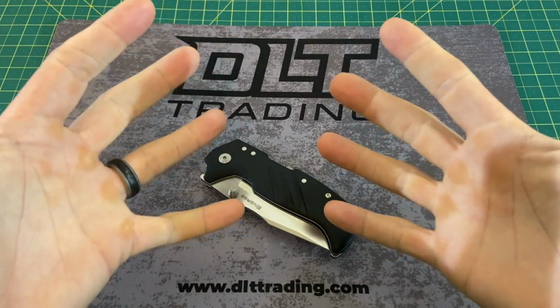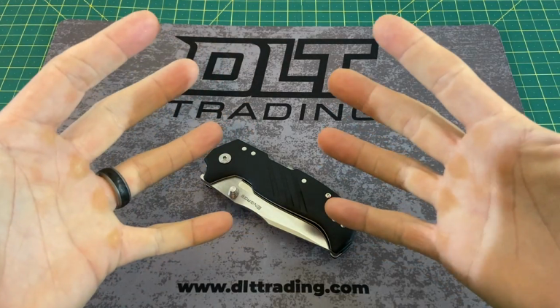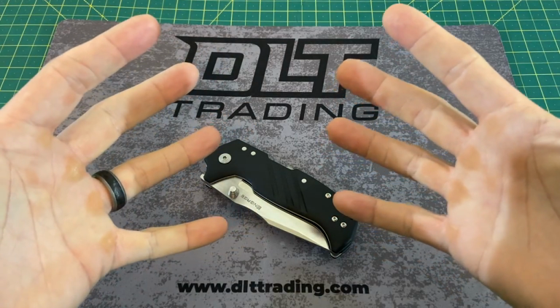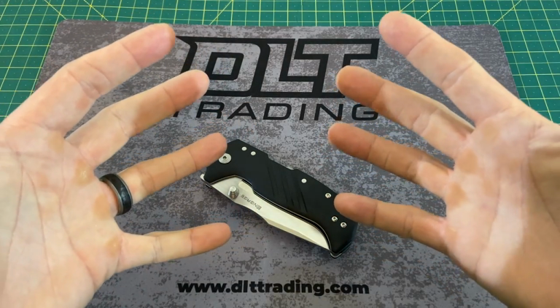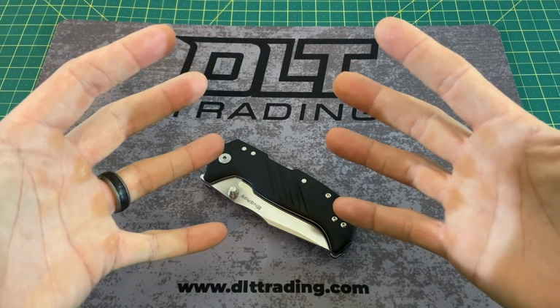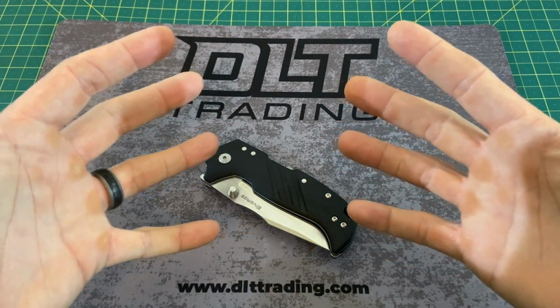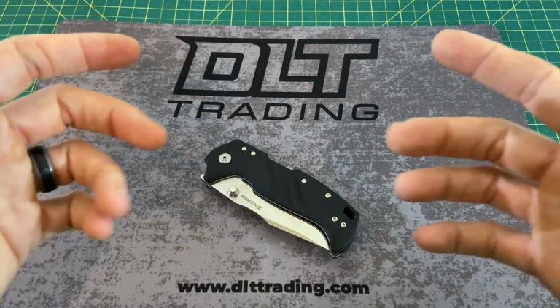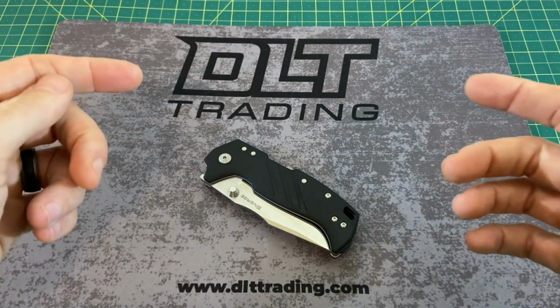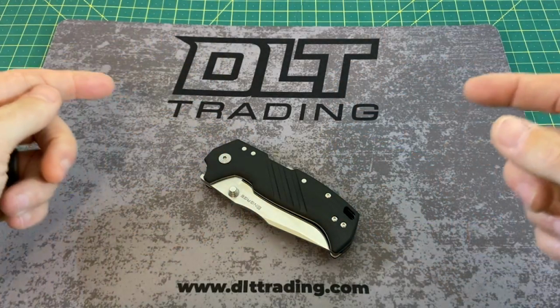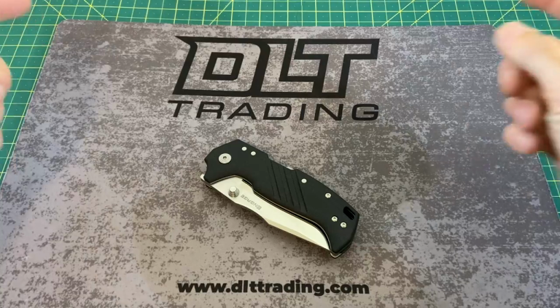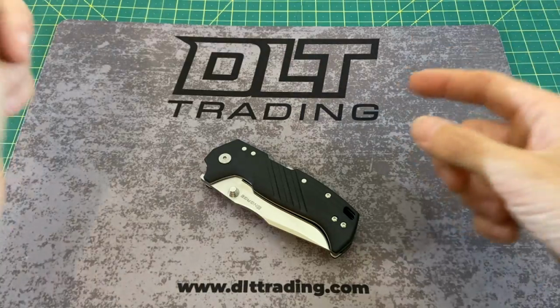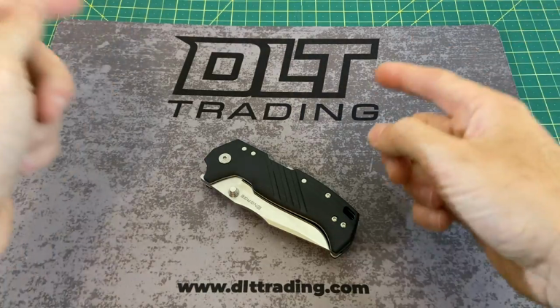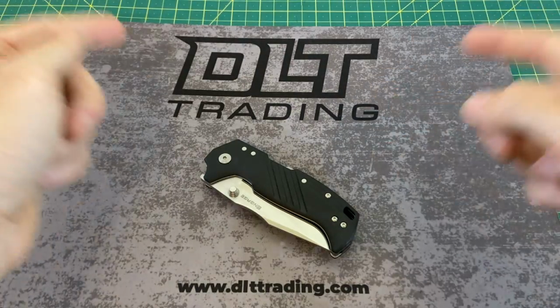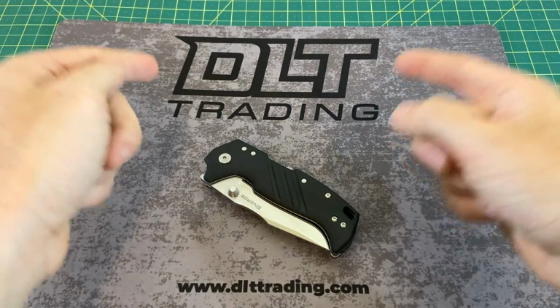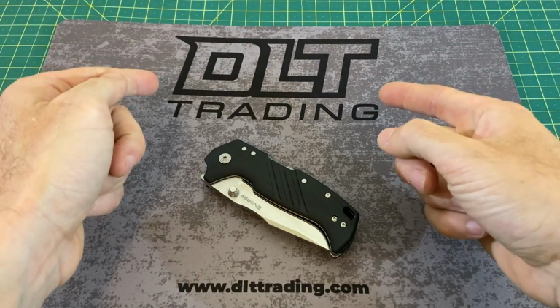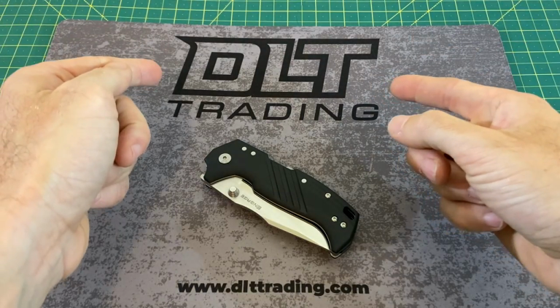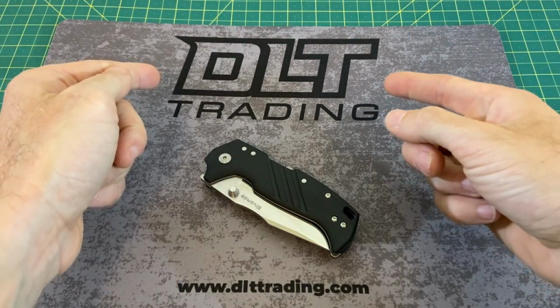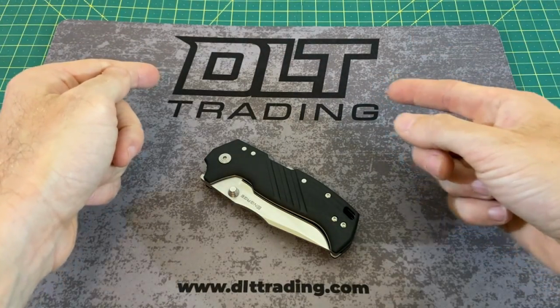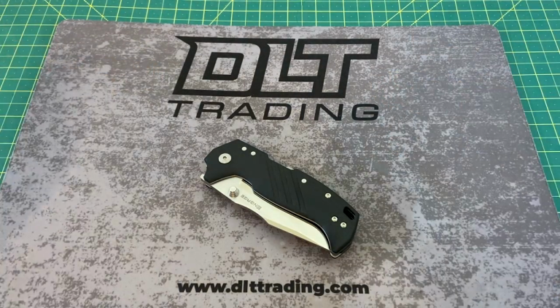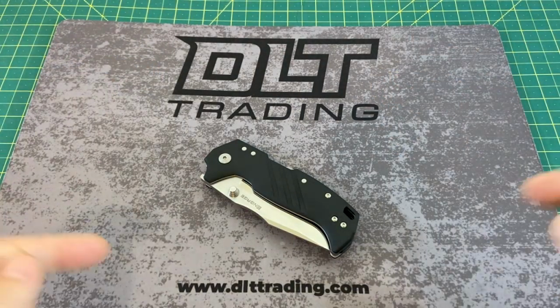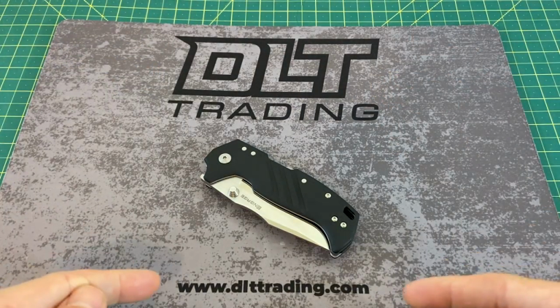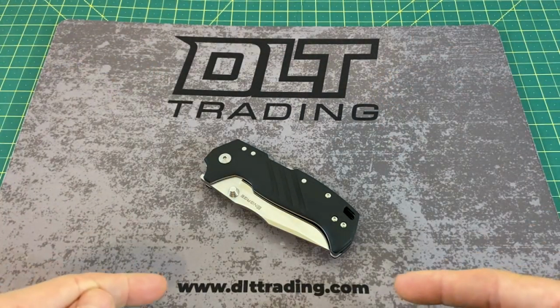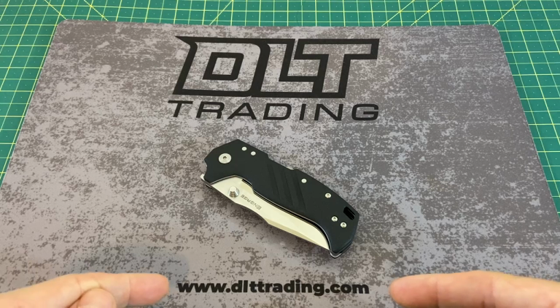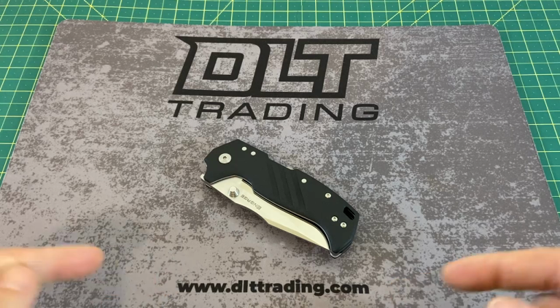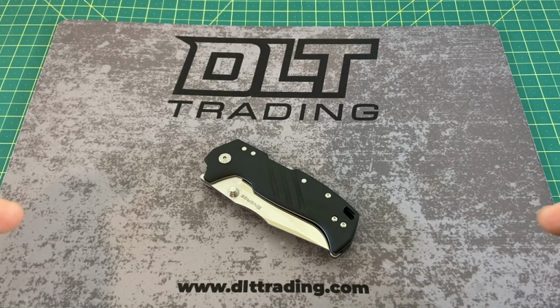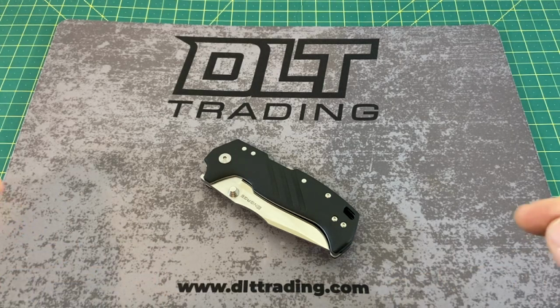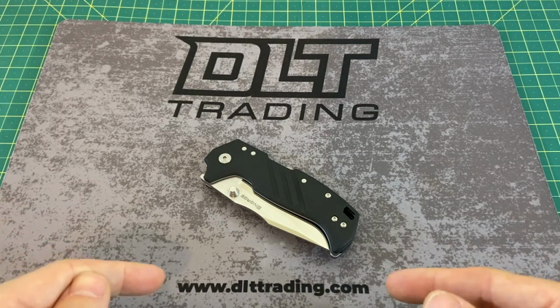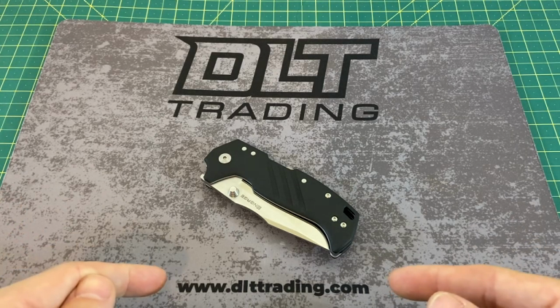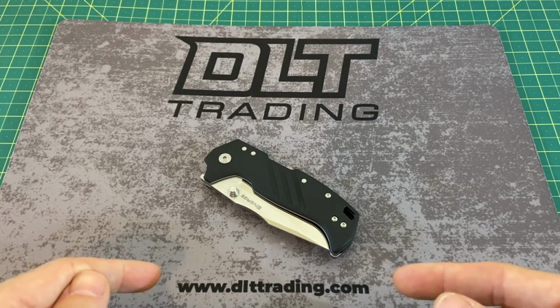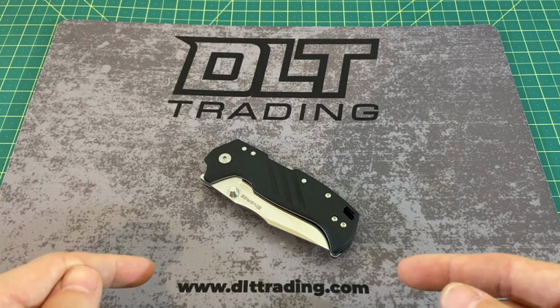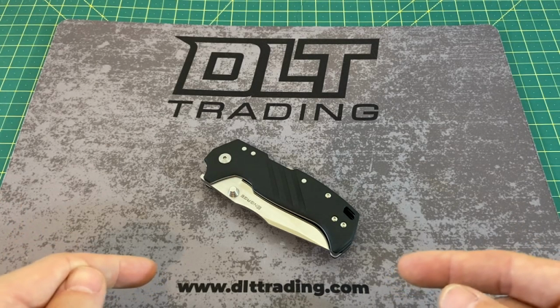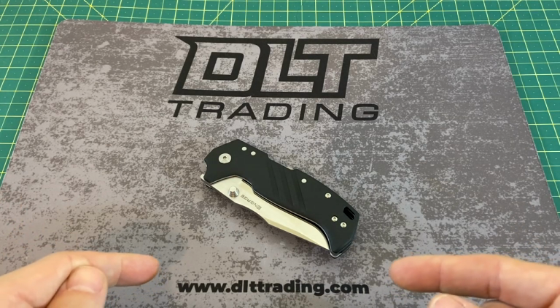Greetings, YouTubians, and welcome back to Wayne Sharp World, where today we have another episode brought to you by DLT Trading. Look them up for all of your knife and EDC needs, and be sure to hop over to DLTTrading.com to check out their full supply of EDC knives and gear.